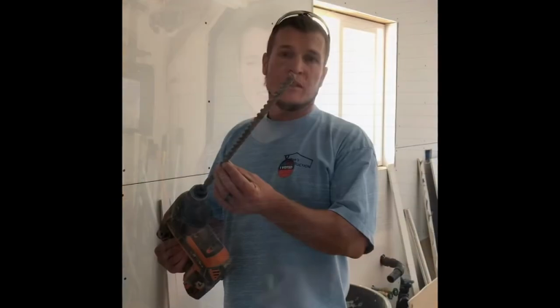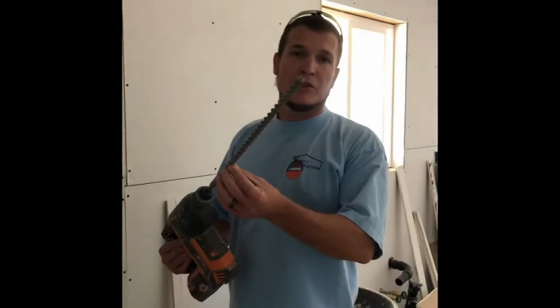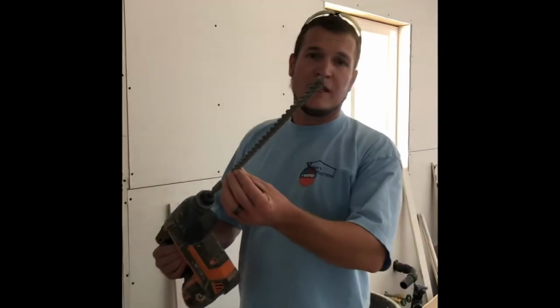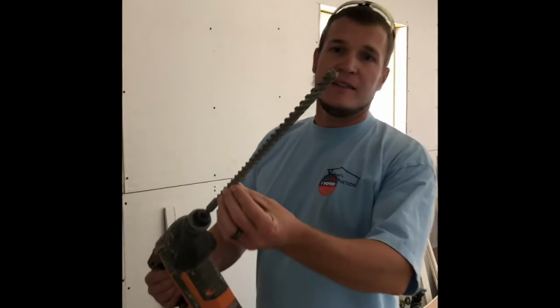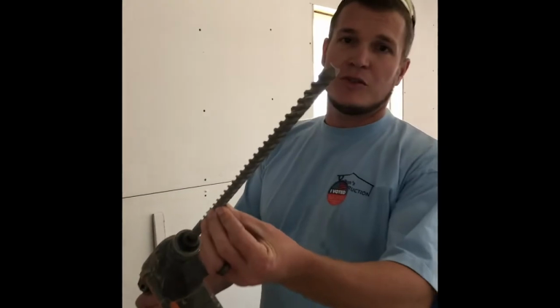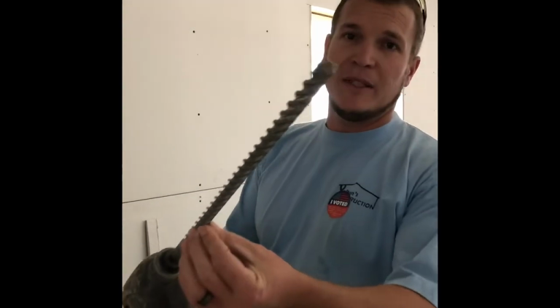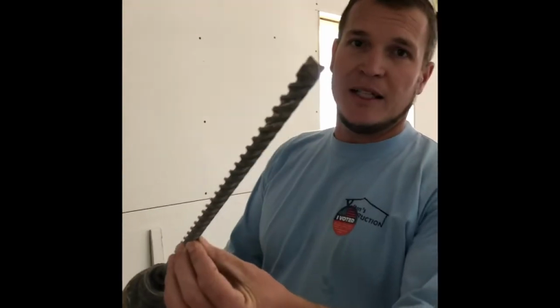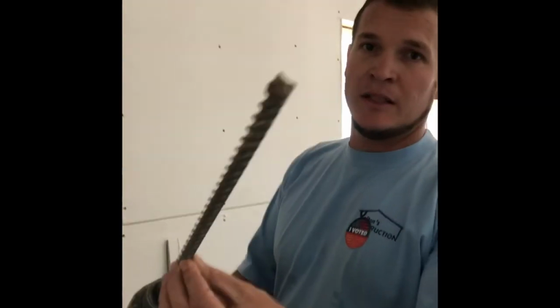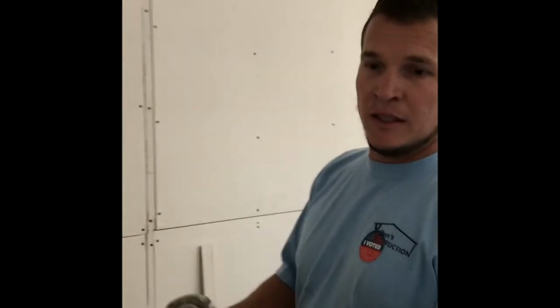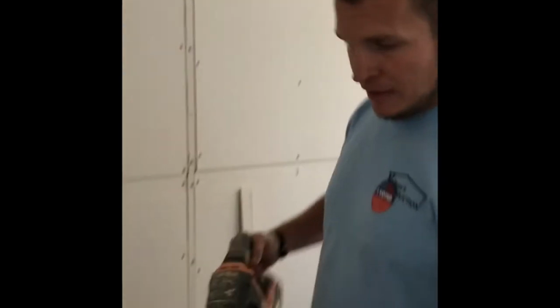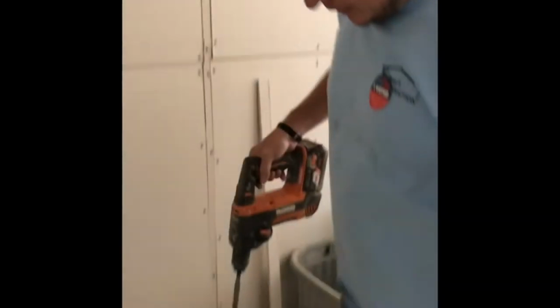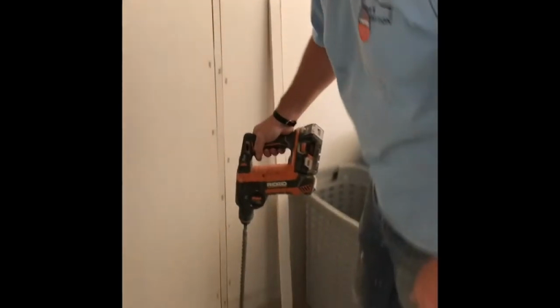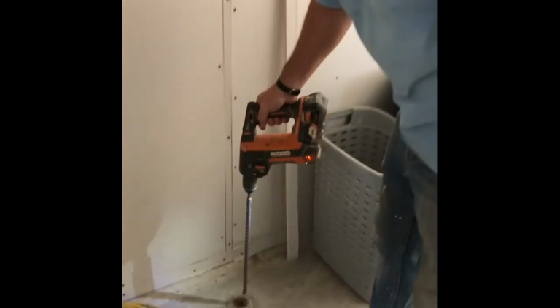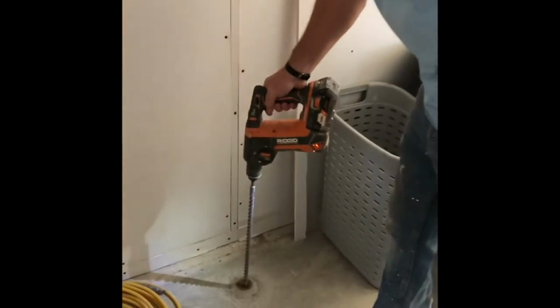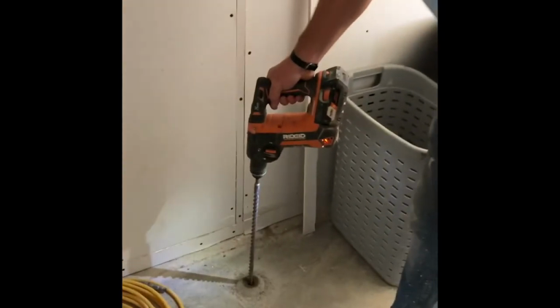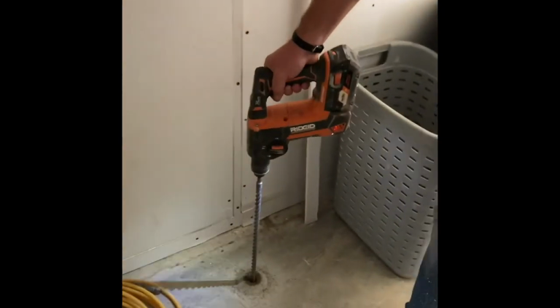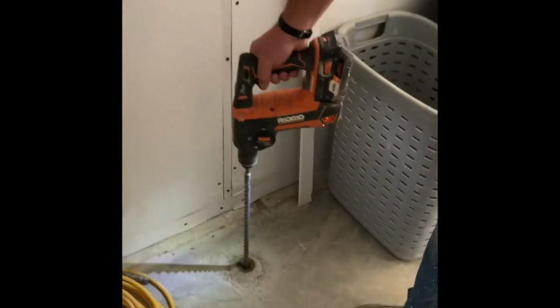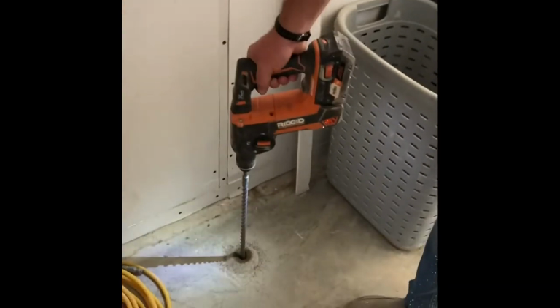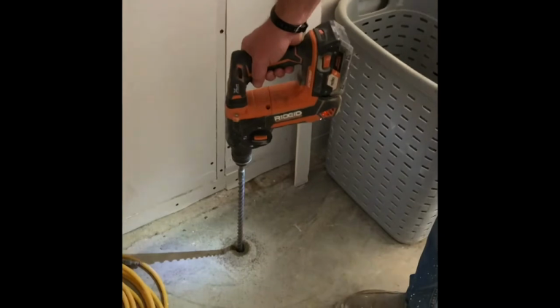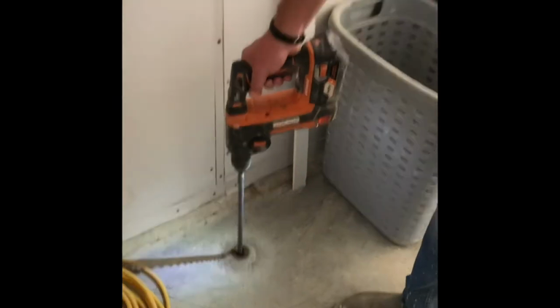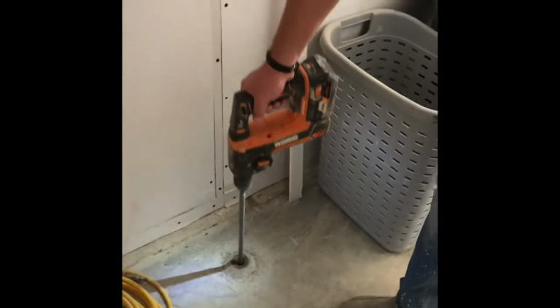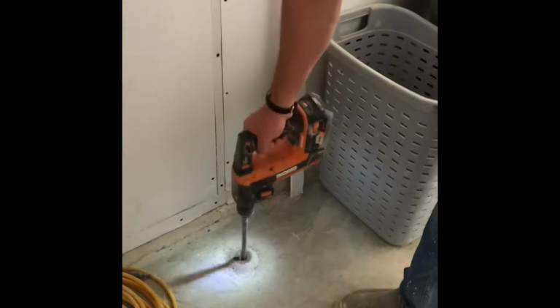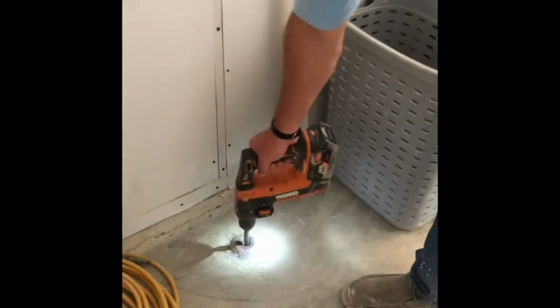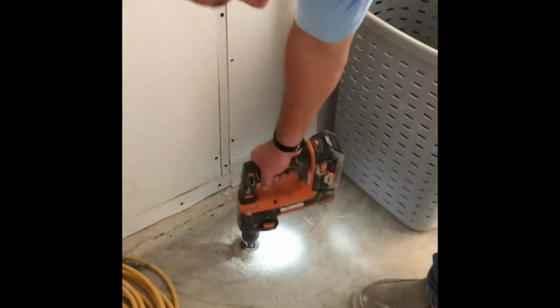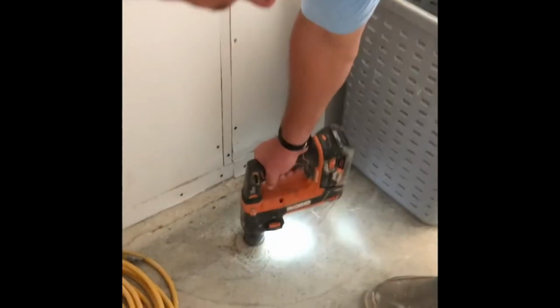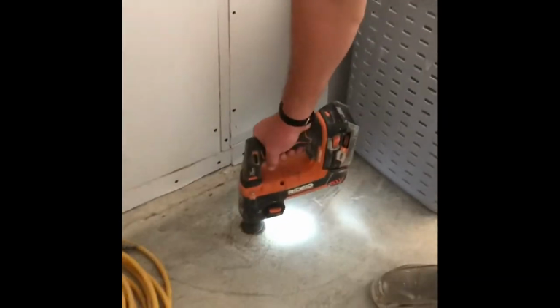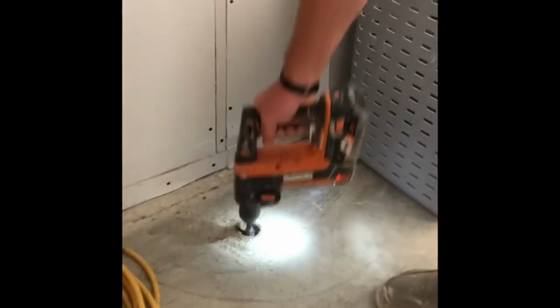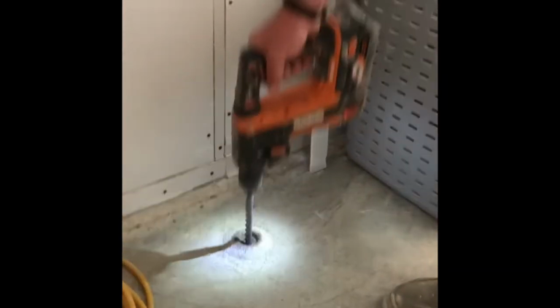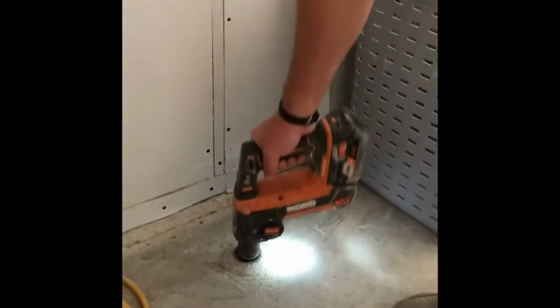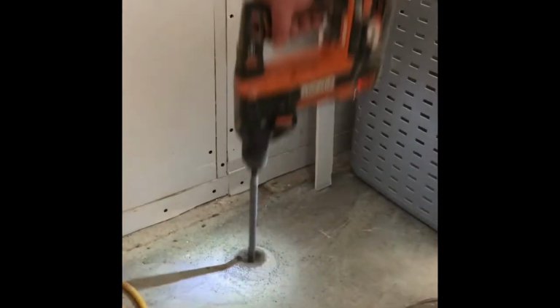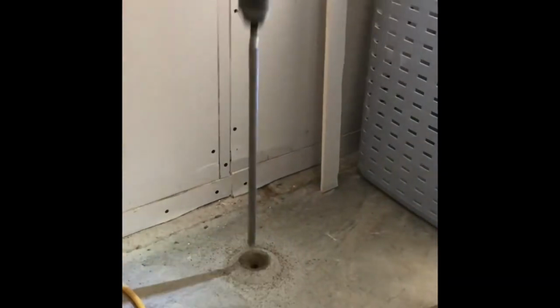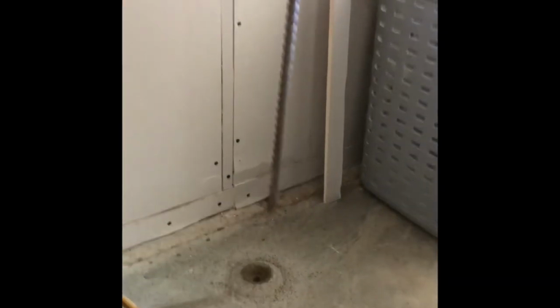We're using a 5/8 inch drill bit now, and we're drilling all the way down into the dirt. Make sure there's no pipe.